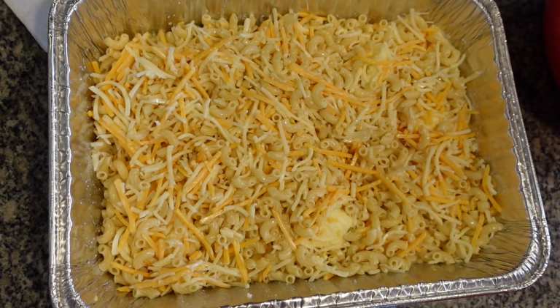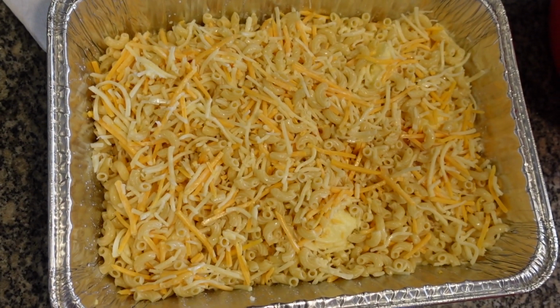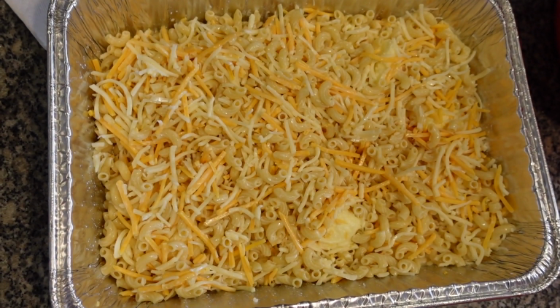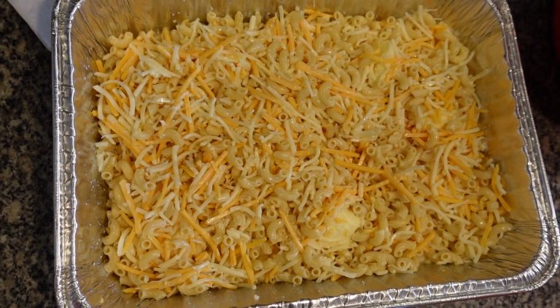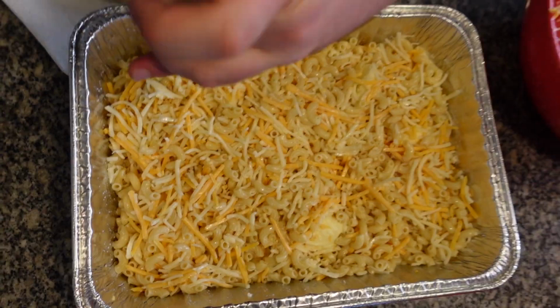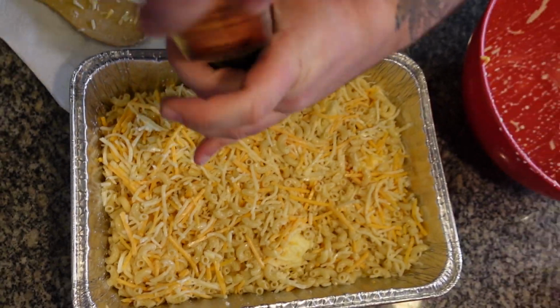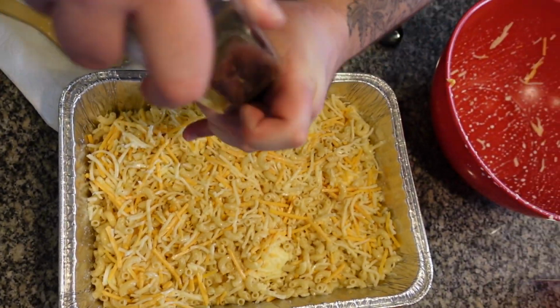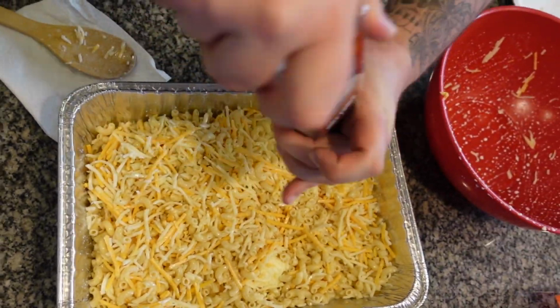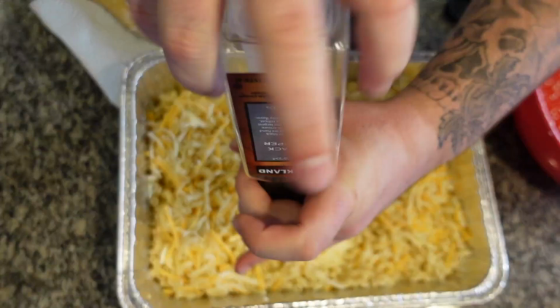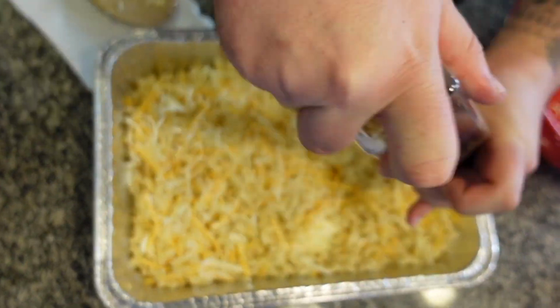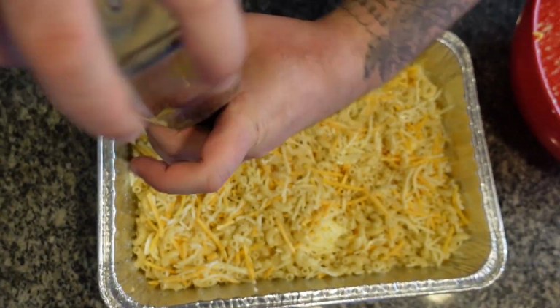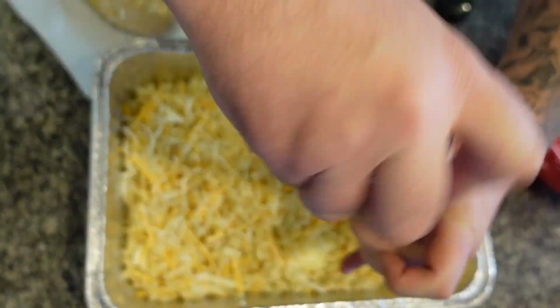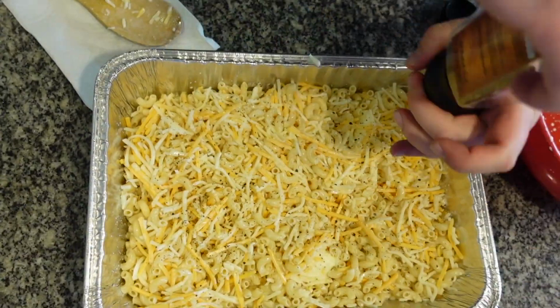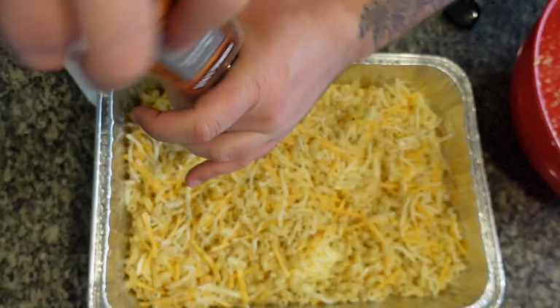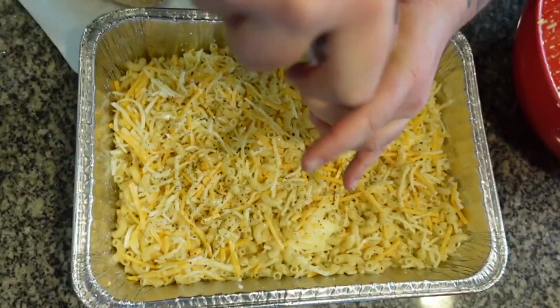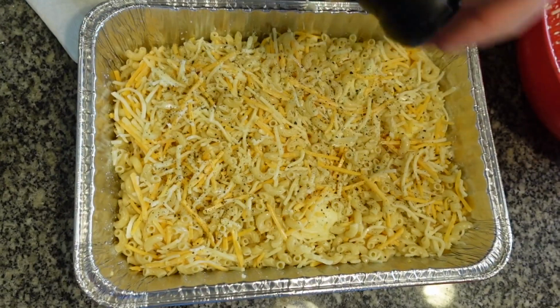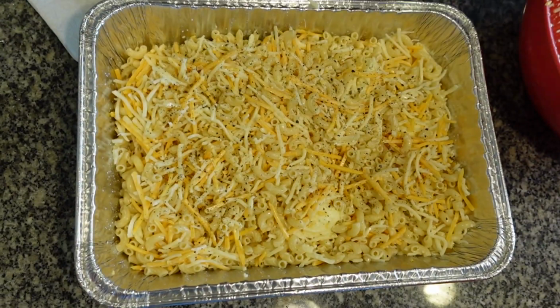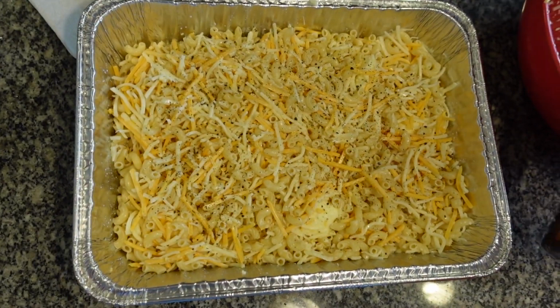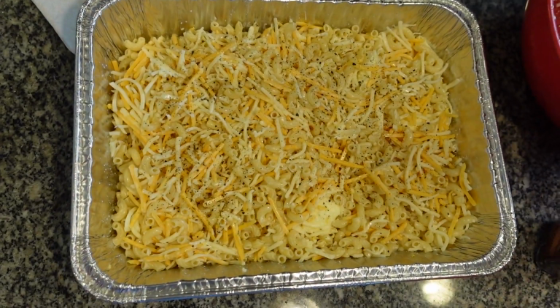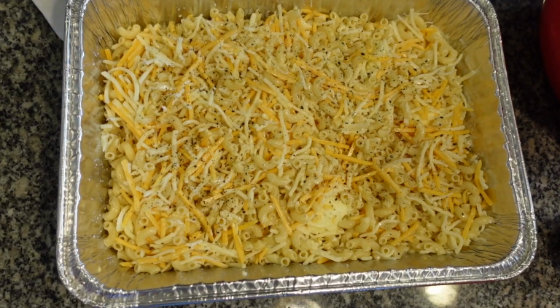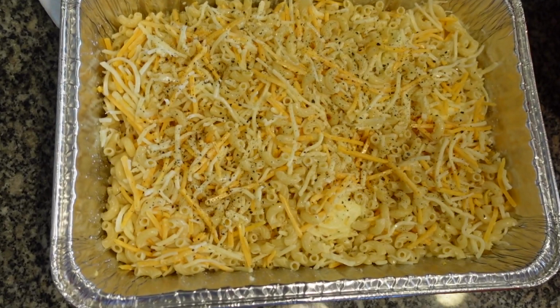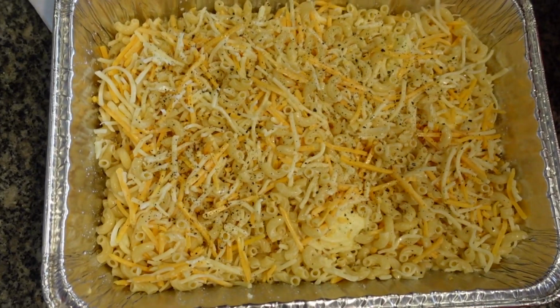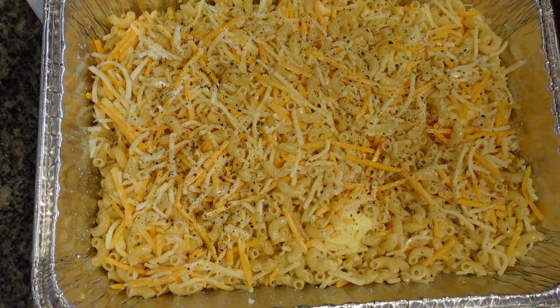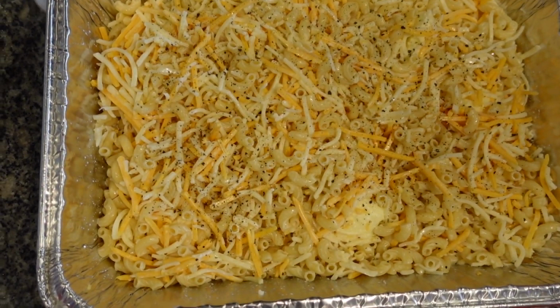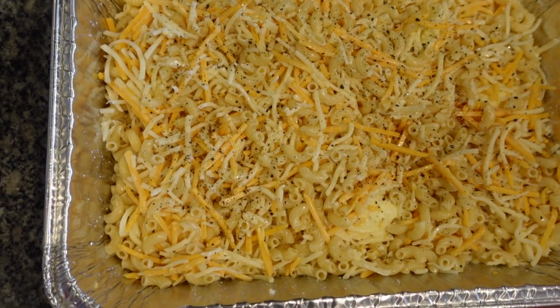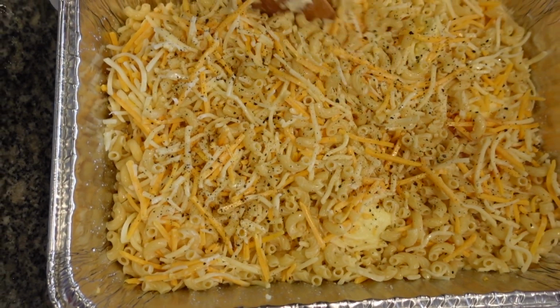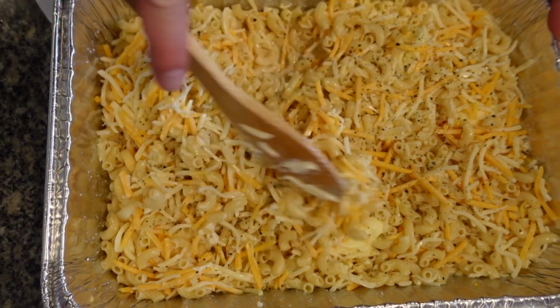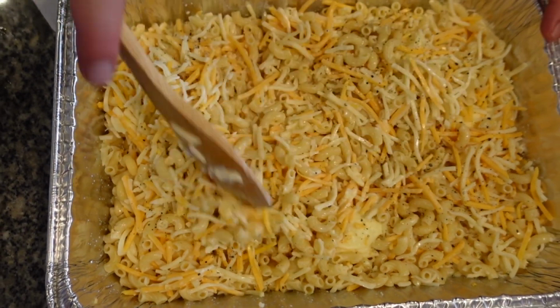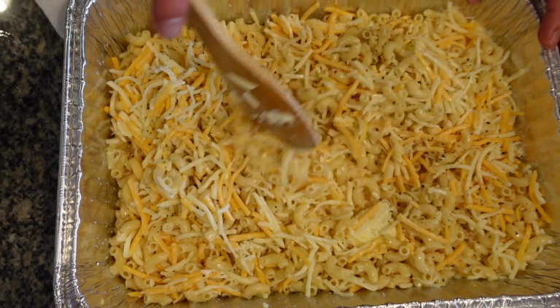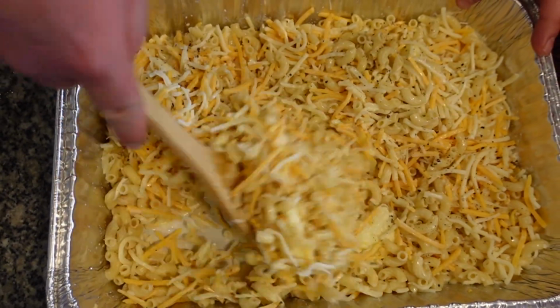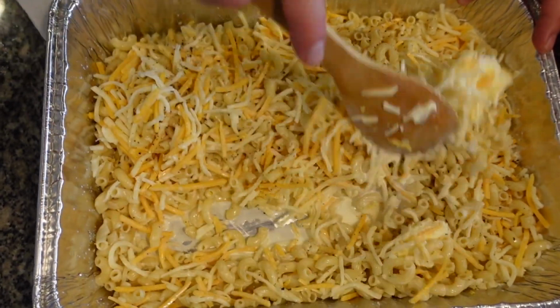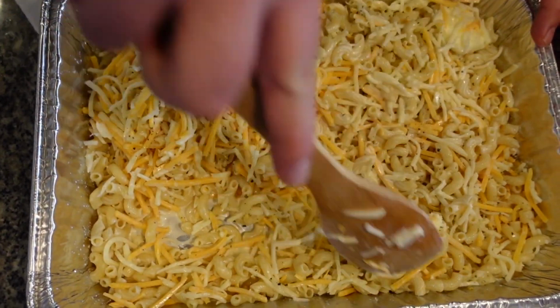See how easy that is? Next, I'm going to put a little pepper on top right now, then give it one more mix — mix the pepper around a little bit.